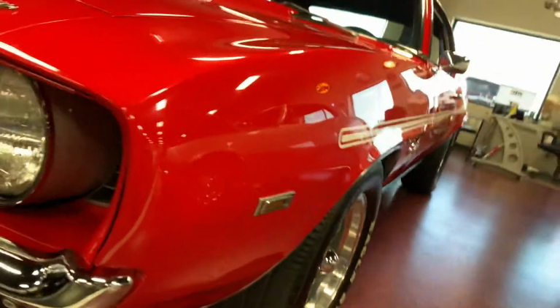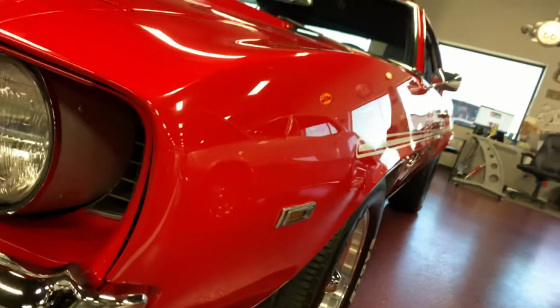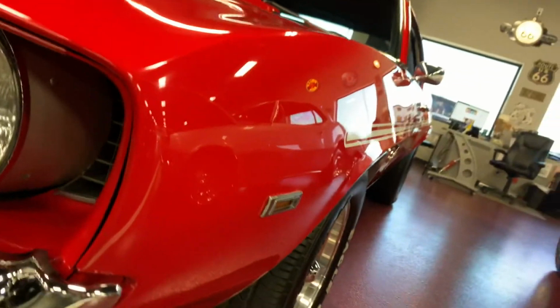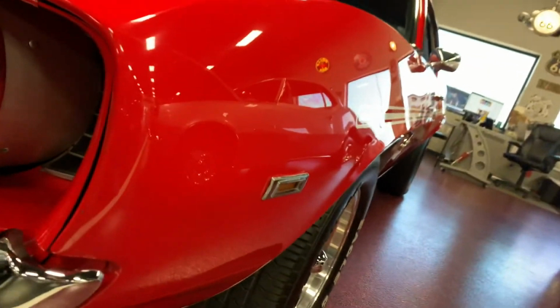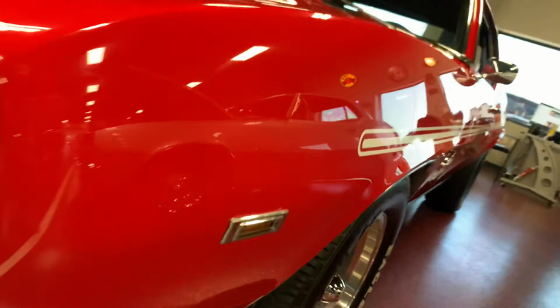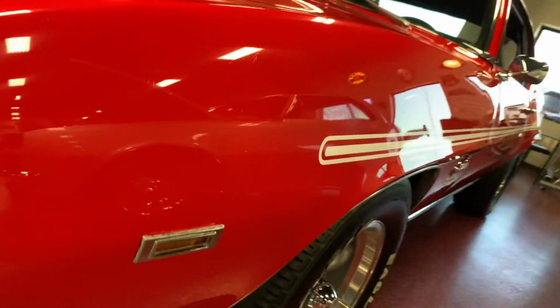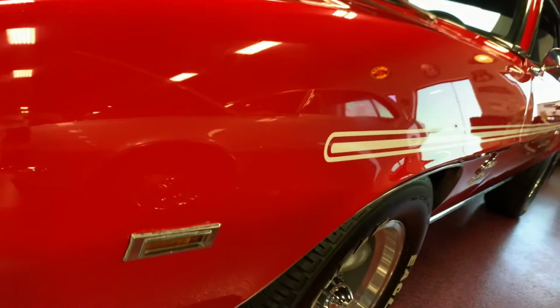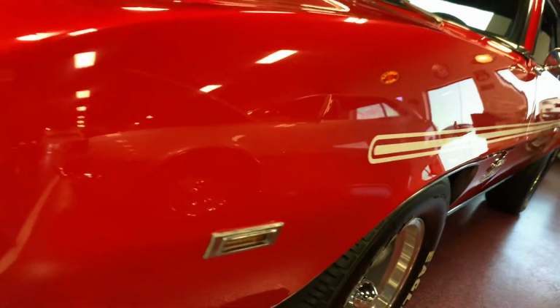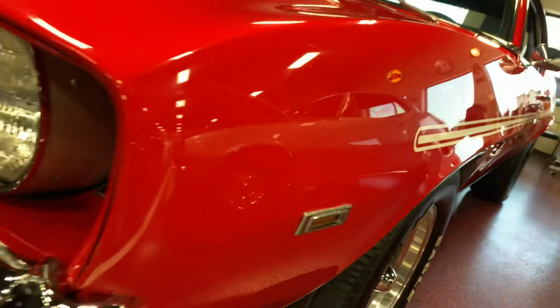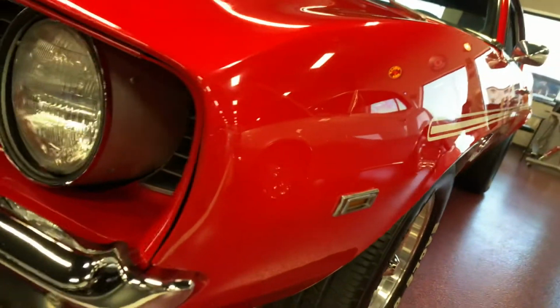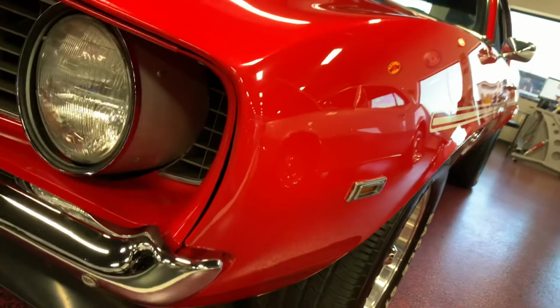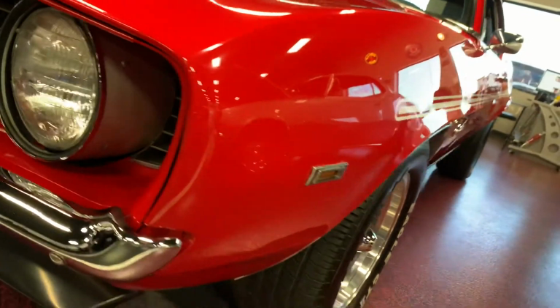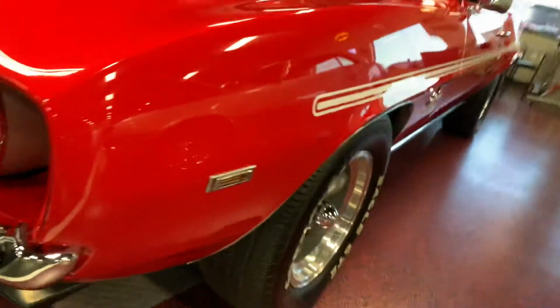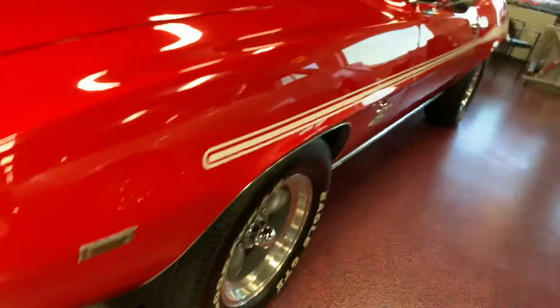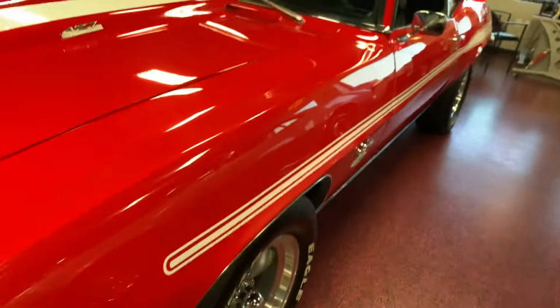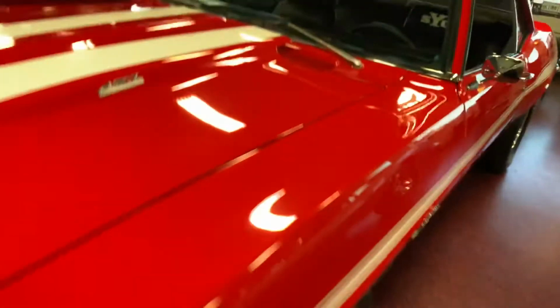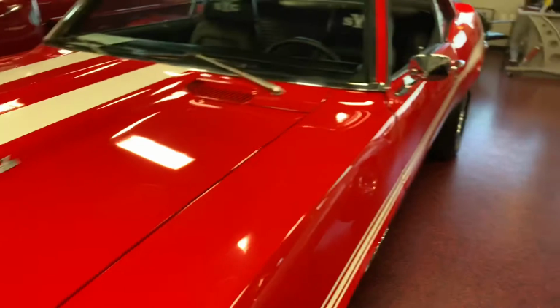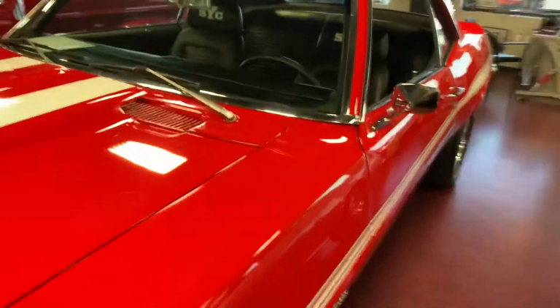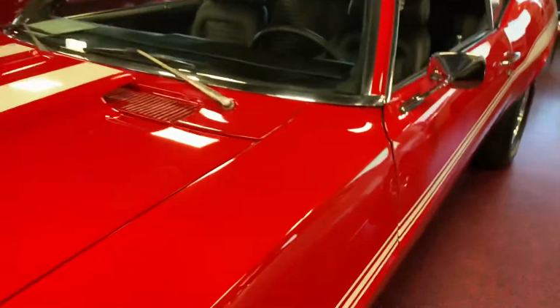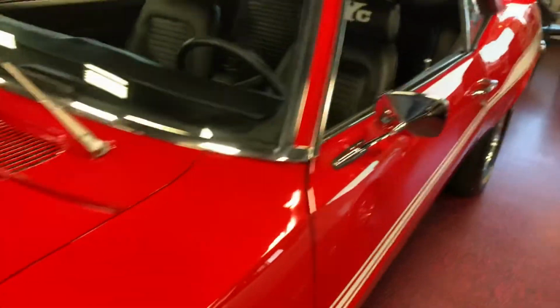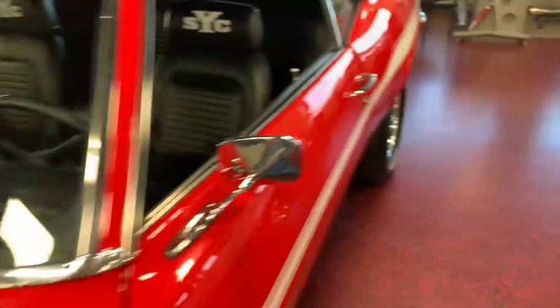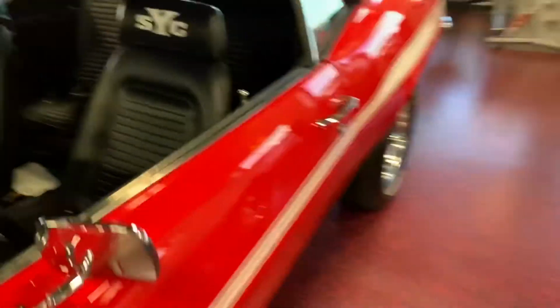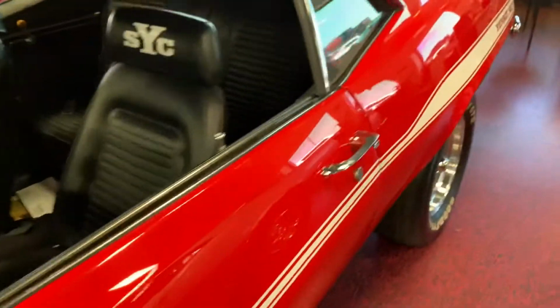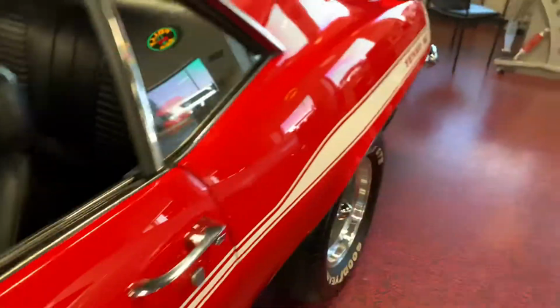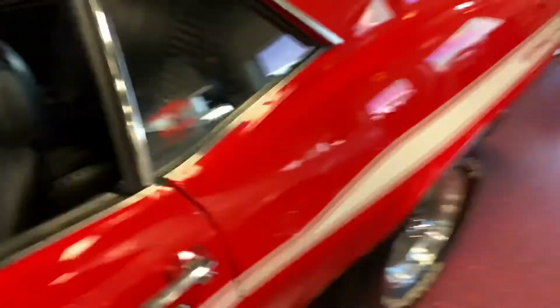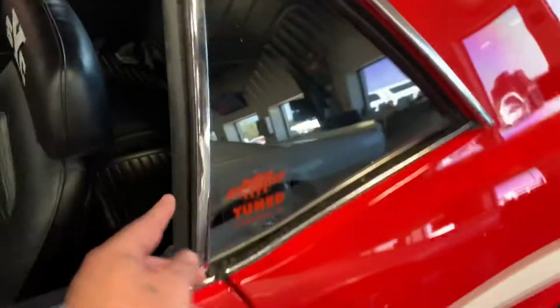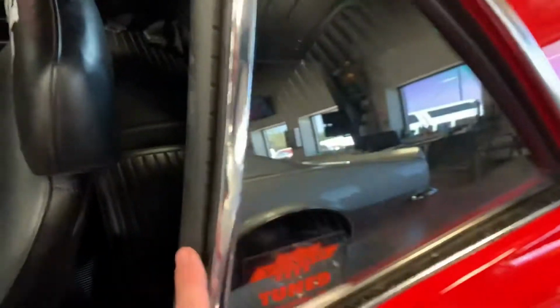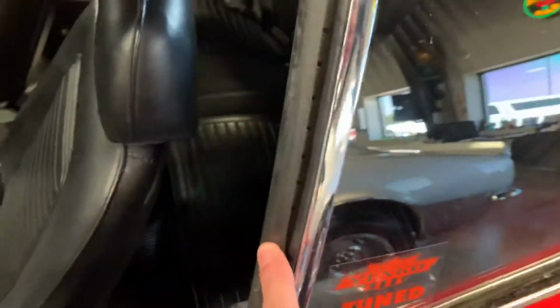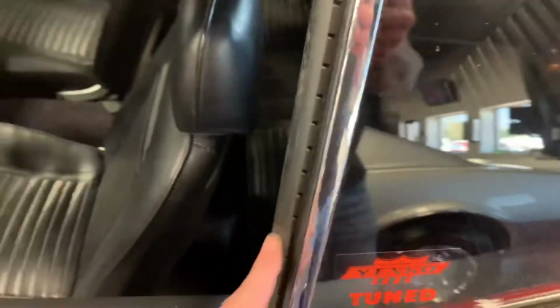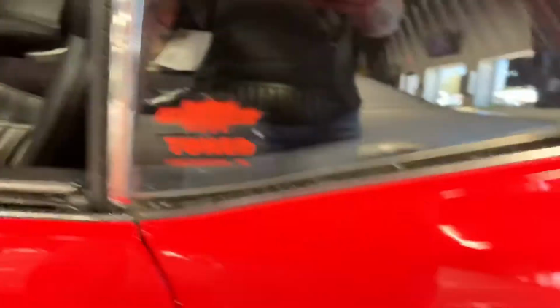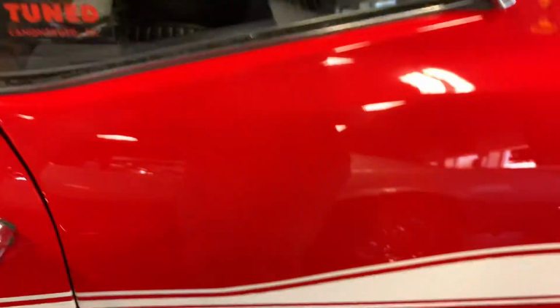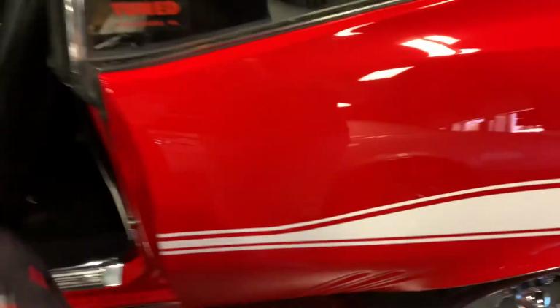We'll go ahead and get up on that panel for you. Like I said, just a beautiful, nice, really well done clean restoration. All gaskets are brand new, nothing weather-checked or anything like that.